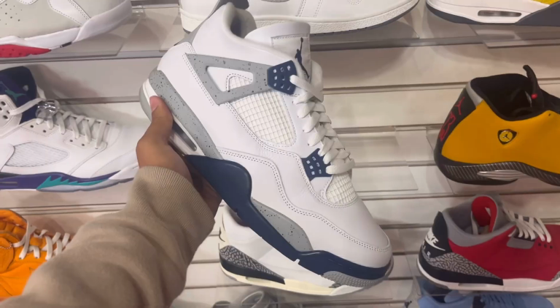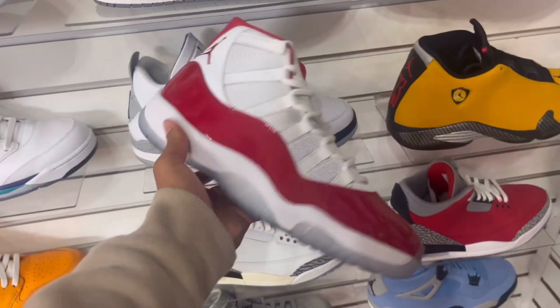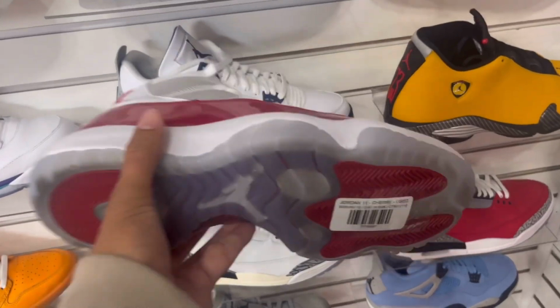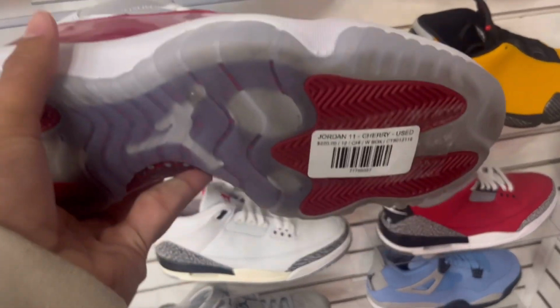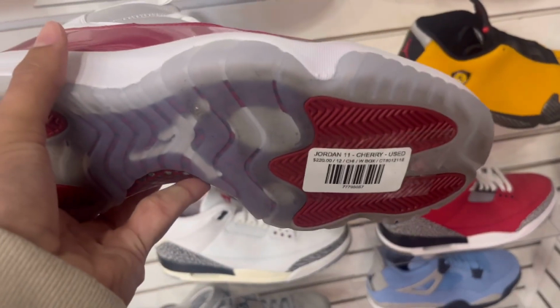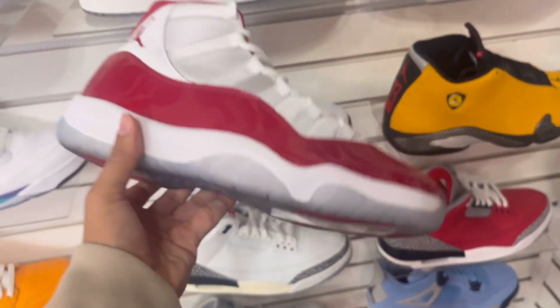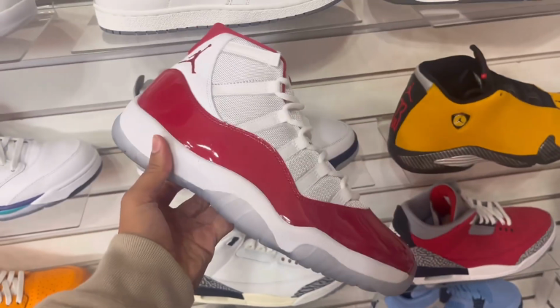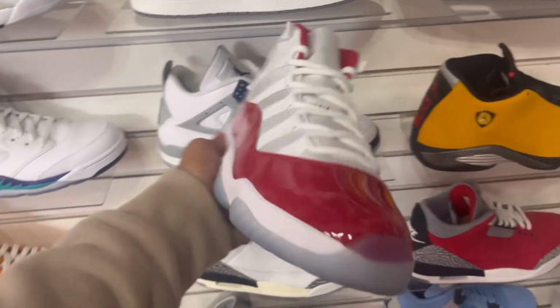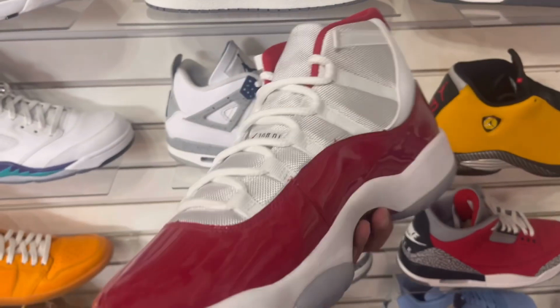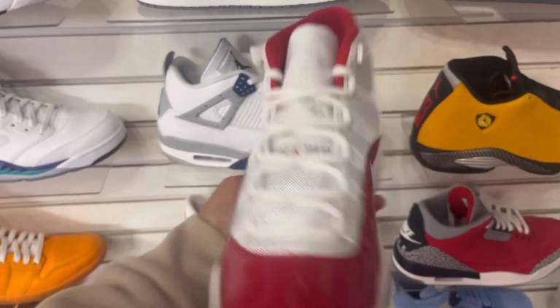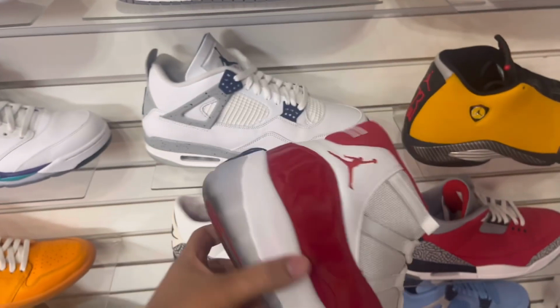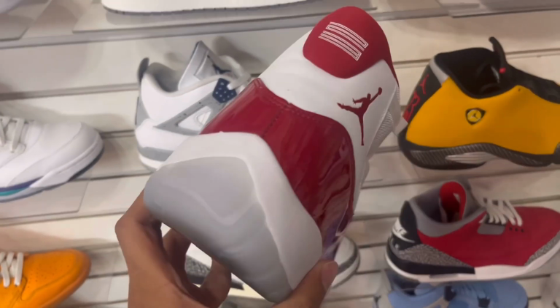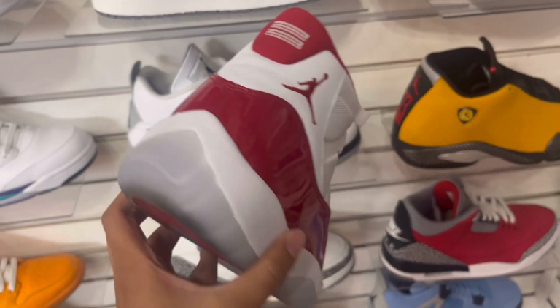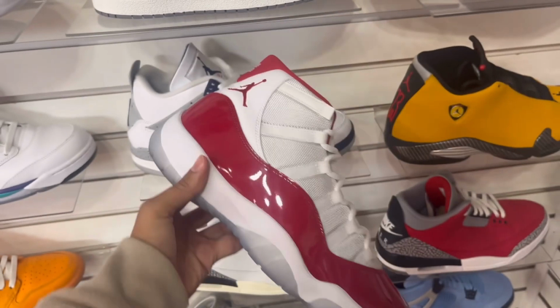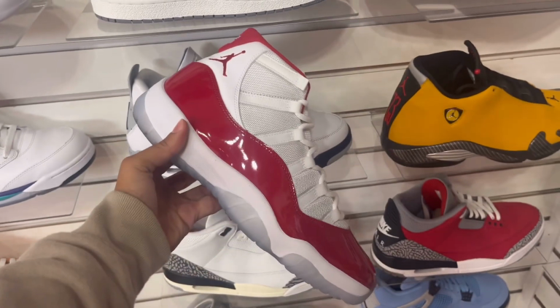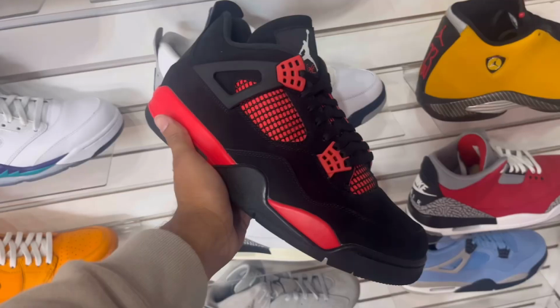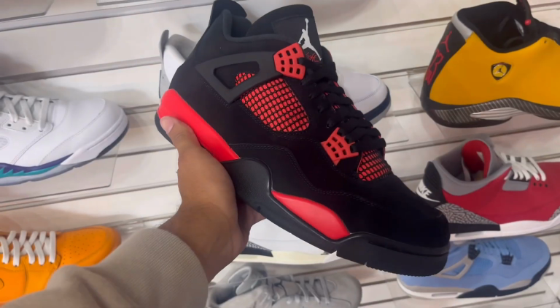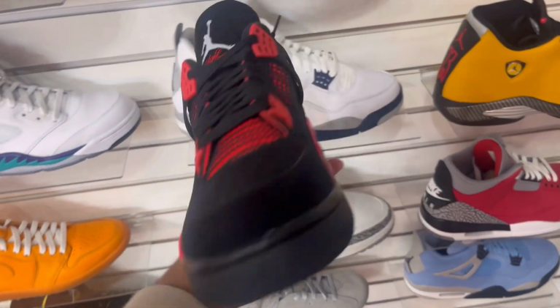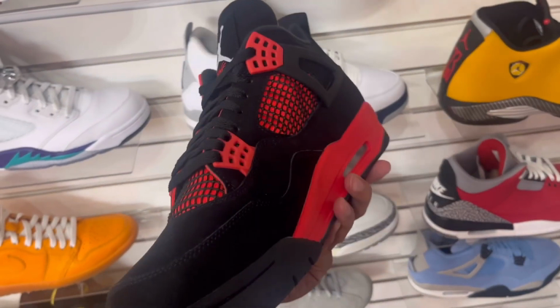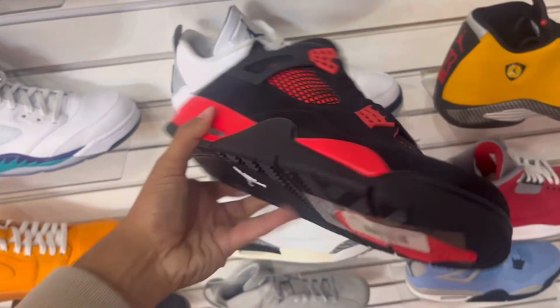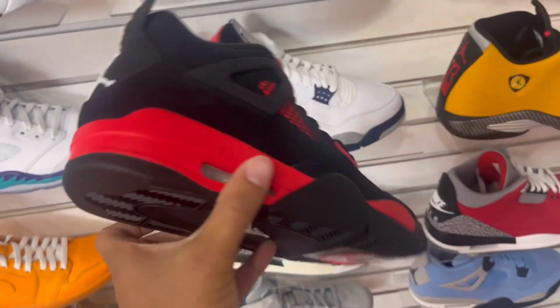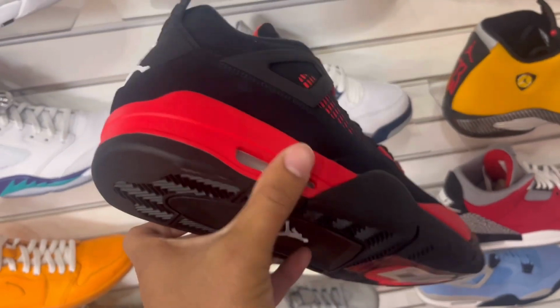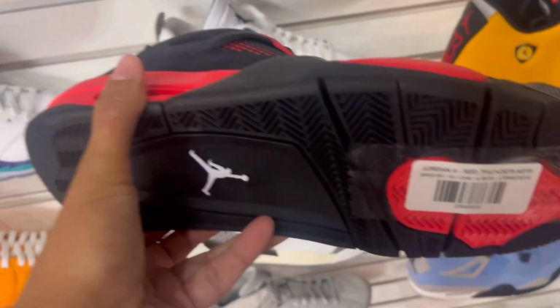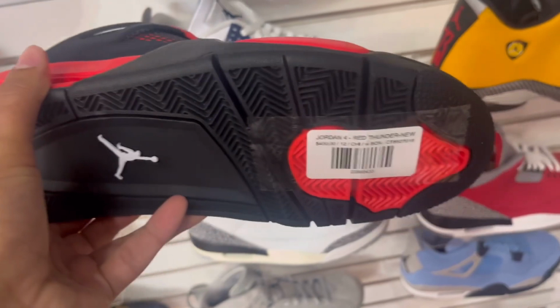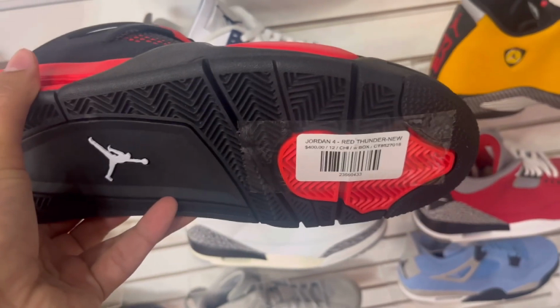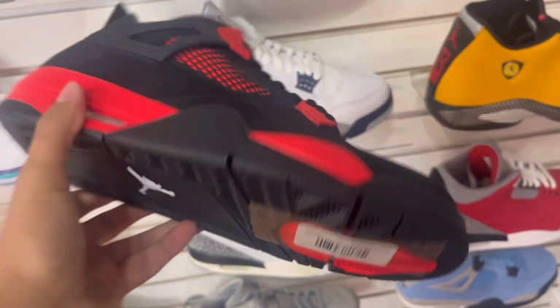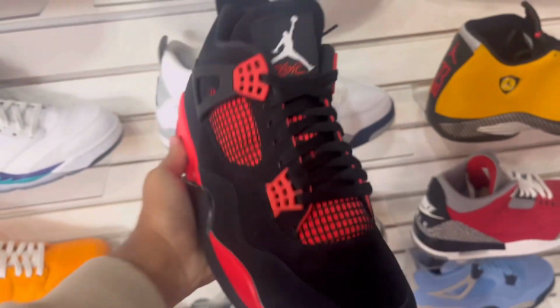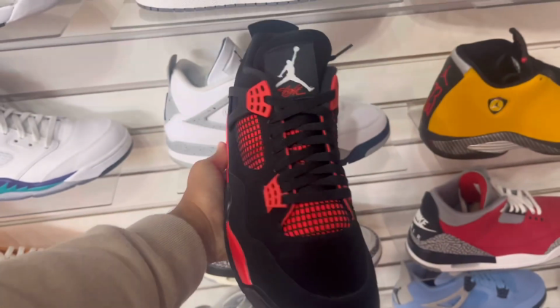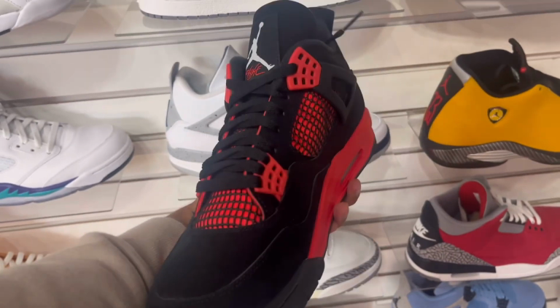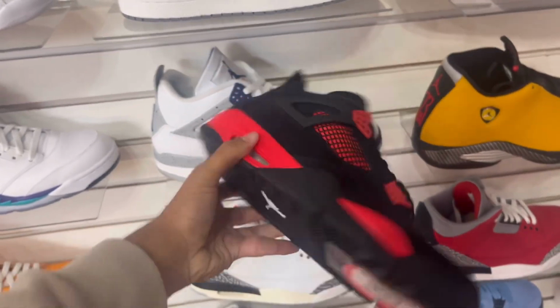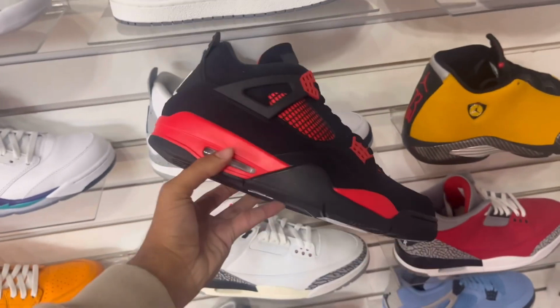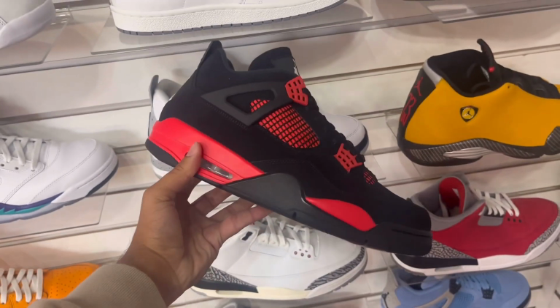Both the red cement 4s and midnight navies were $220 and both used. Midnight navy over red cement any day — what do you guys think? They had some cherry 11s for just over retail and they were really clean, almost looked new. Then they had some Jordan 4 red thunders — I just think that colorway looks super cheap and it's personally not for me.